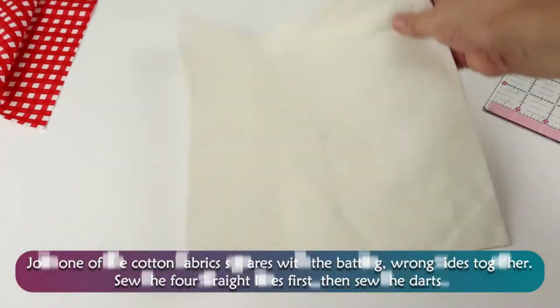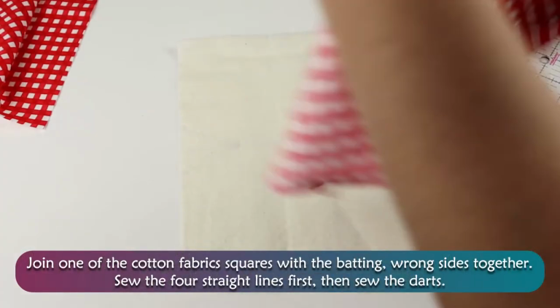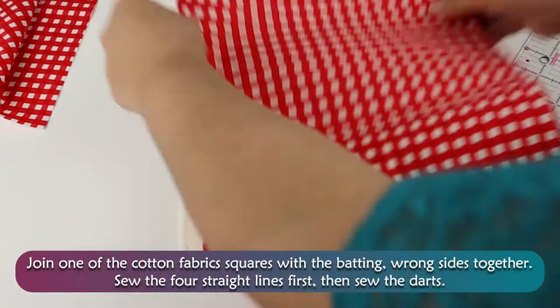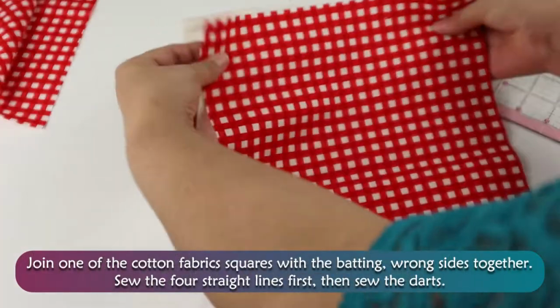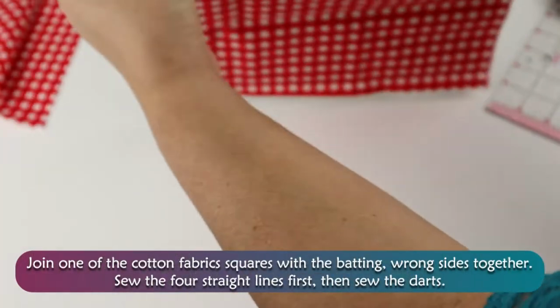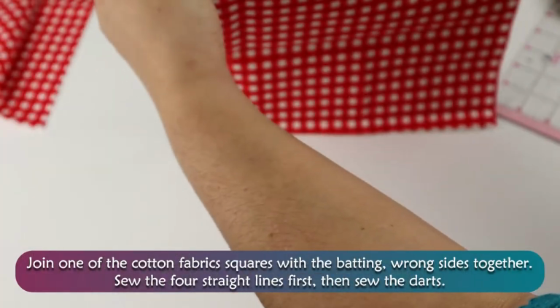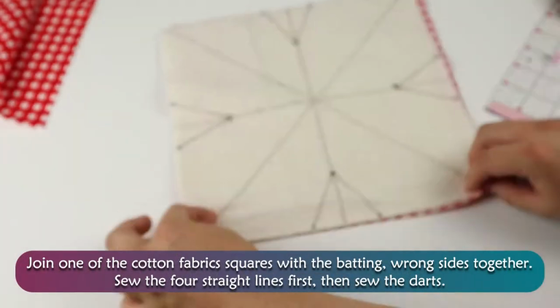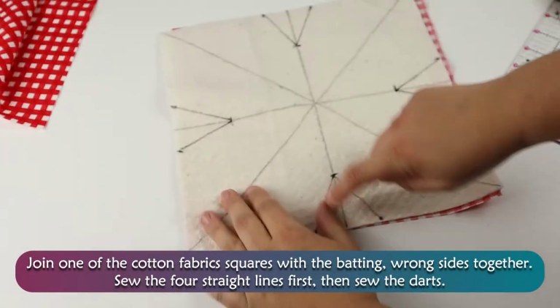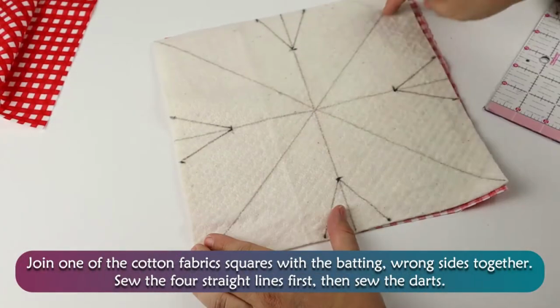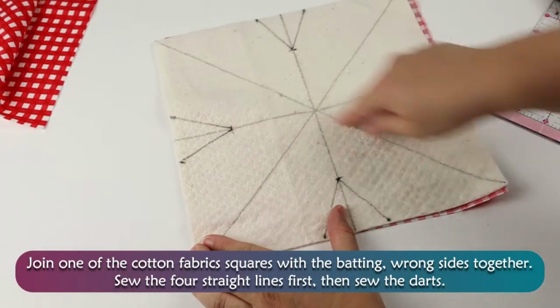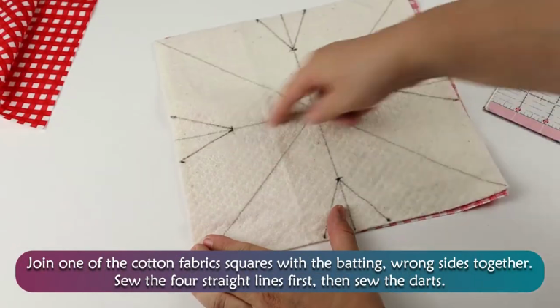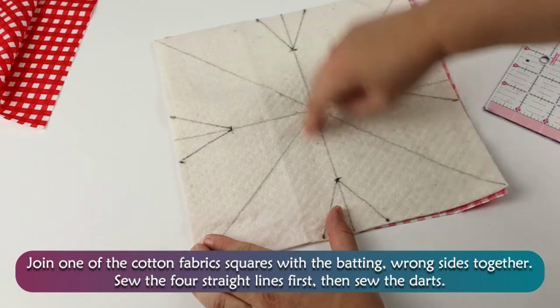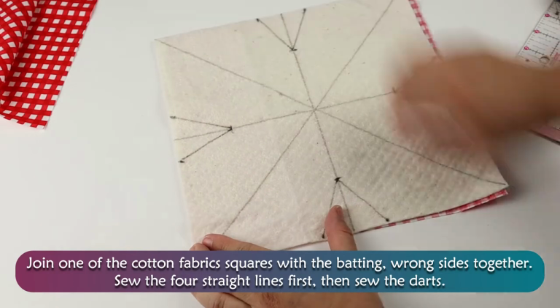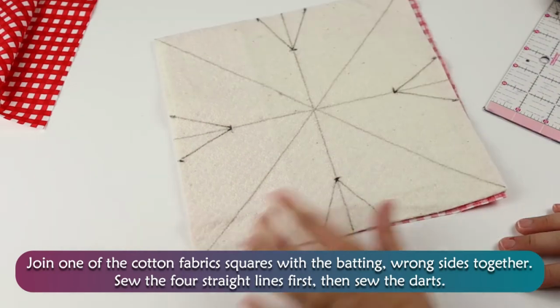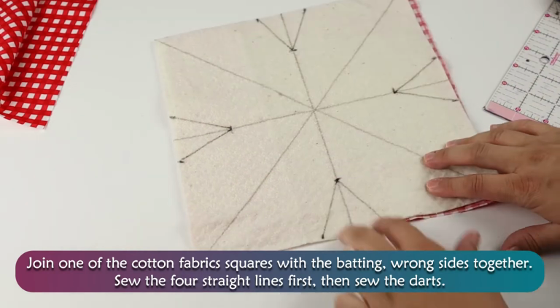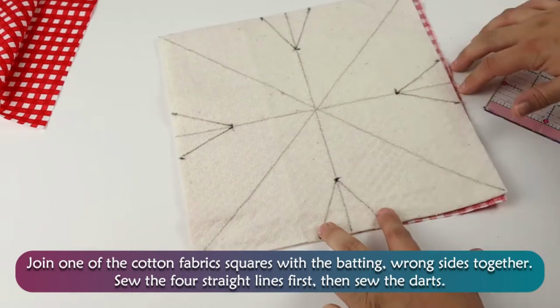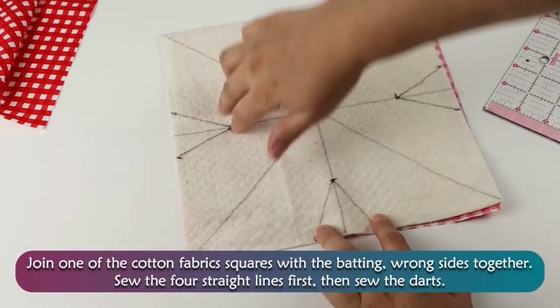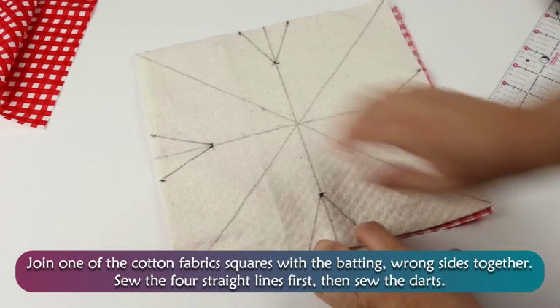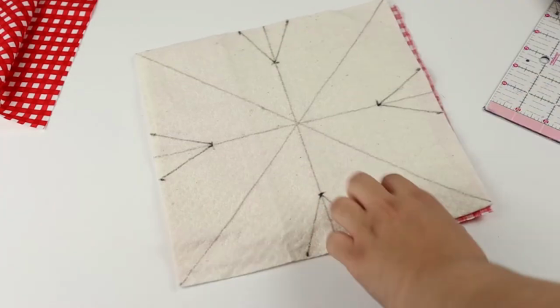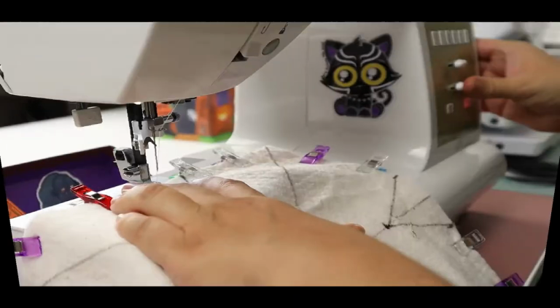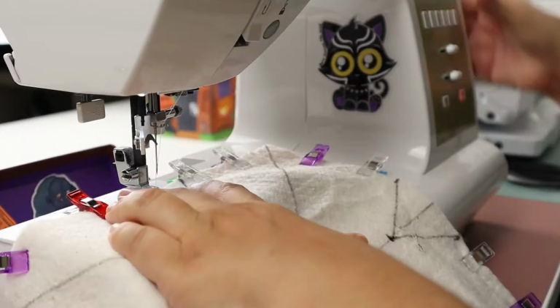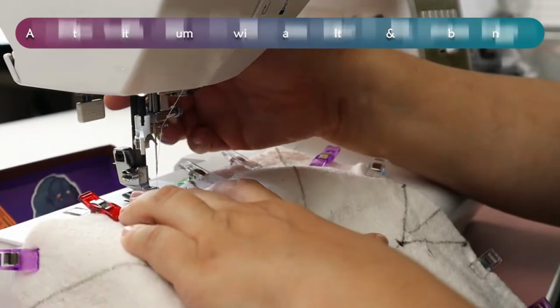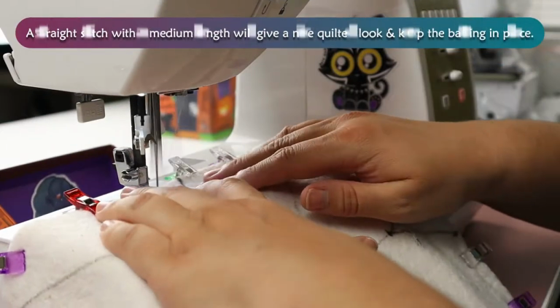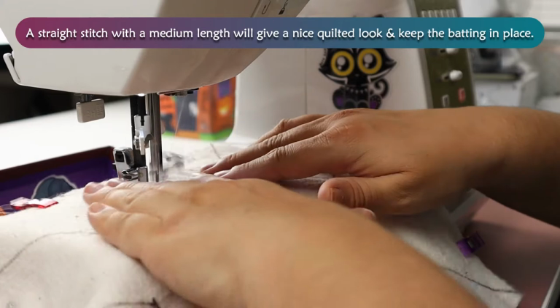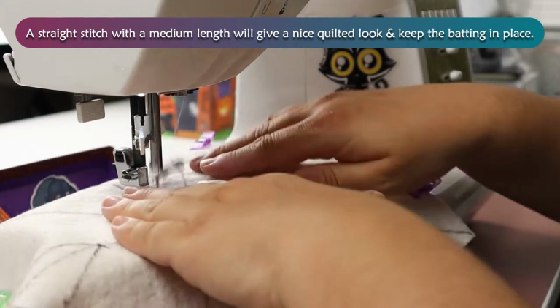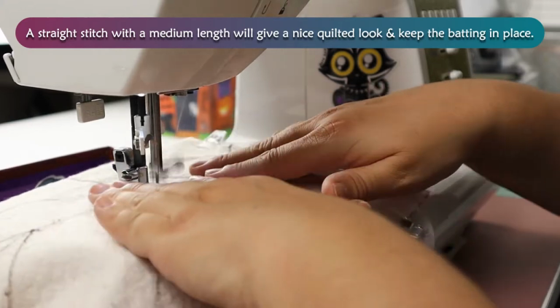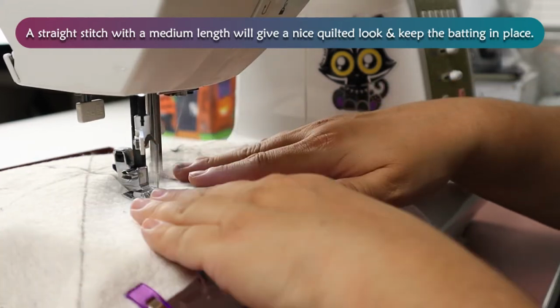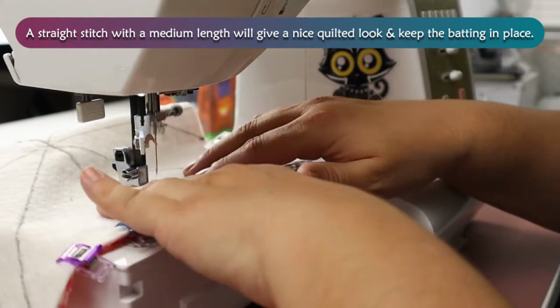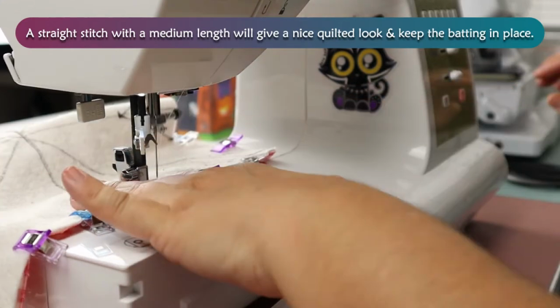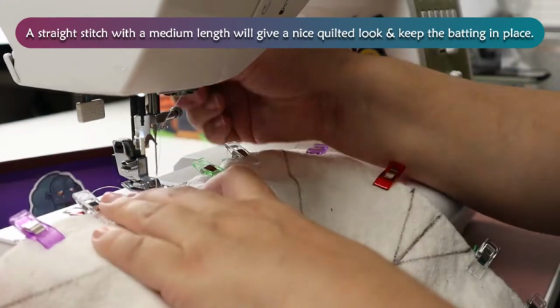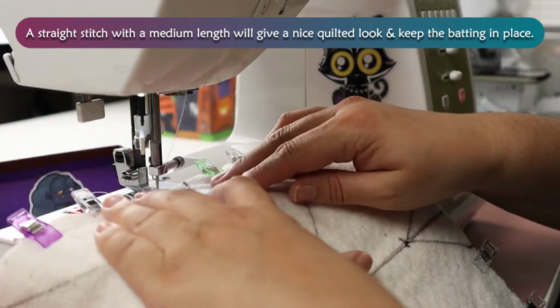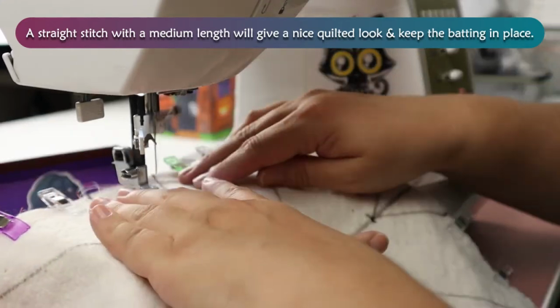Draw lines connecting the three marks to create dart lines. Join one of the cotton fabric squares with the batting, wrong sides together. Sew the straight four lines first, then sew the darts. A straight stitch with a medium length will give a nice quilted look and keep the batting in place.